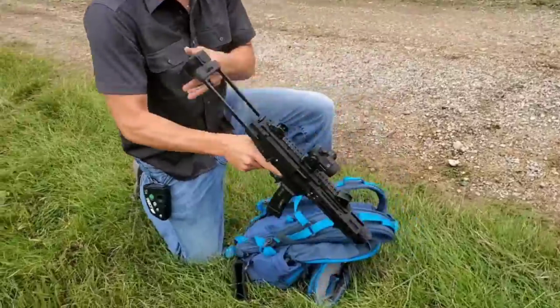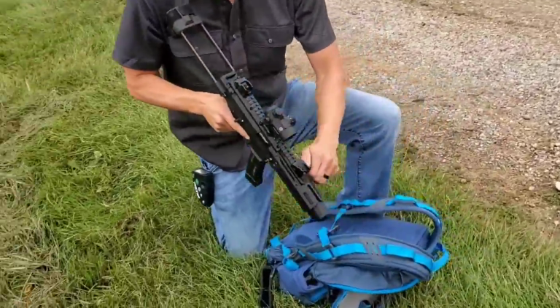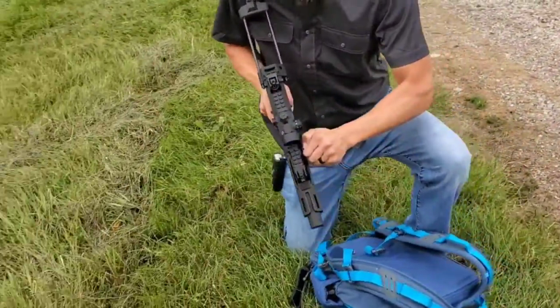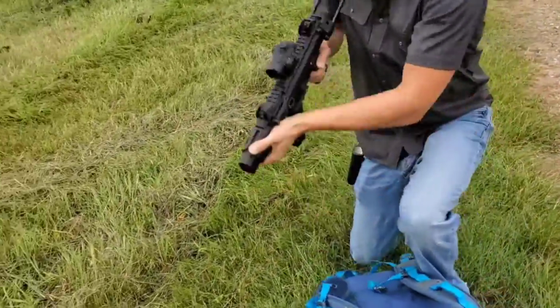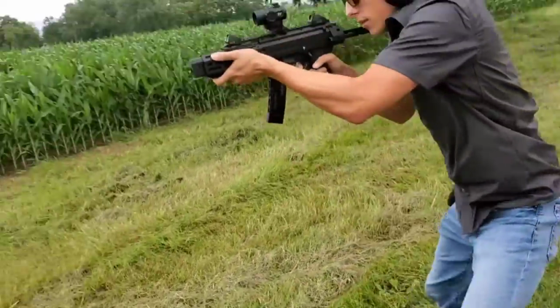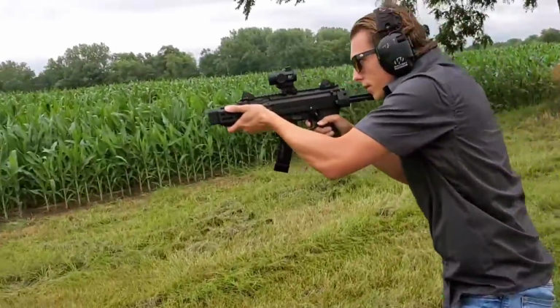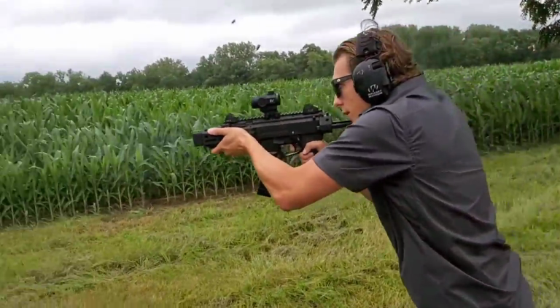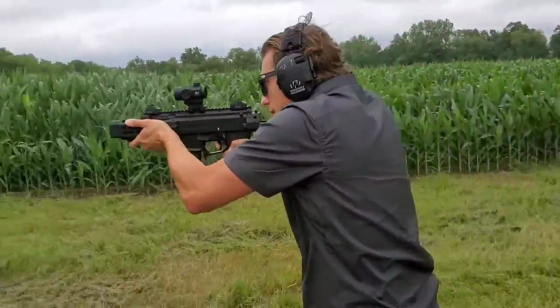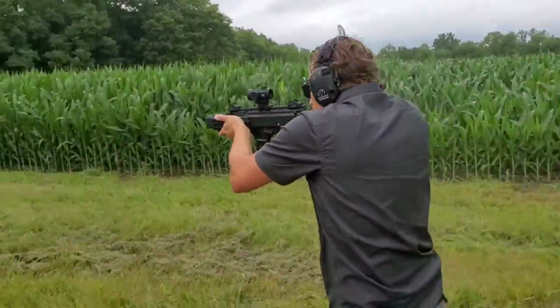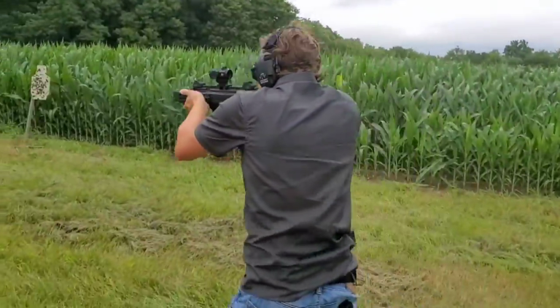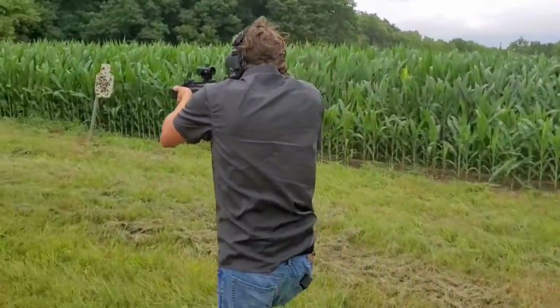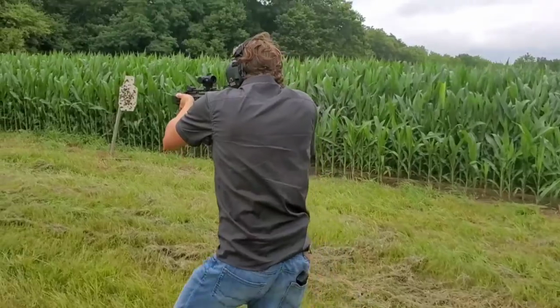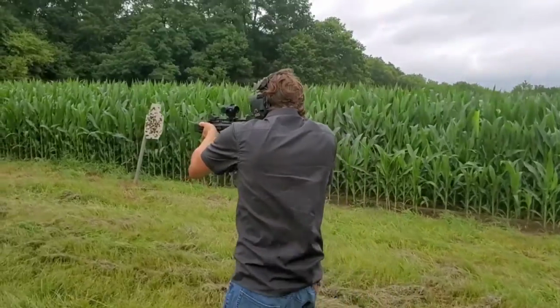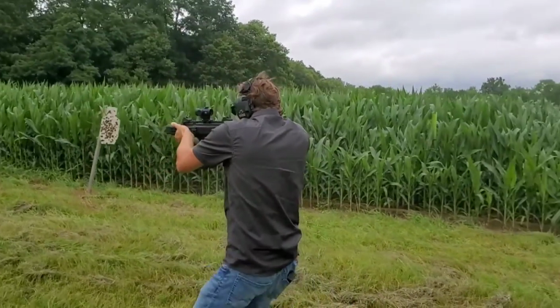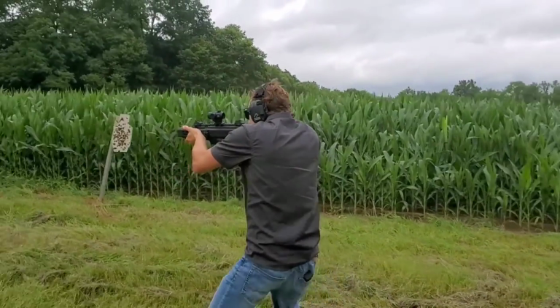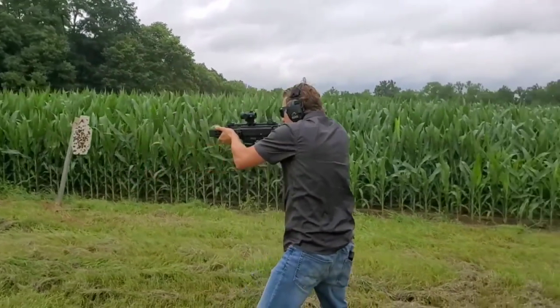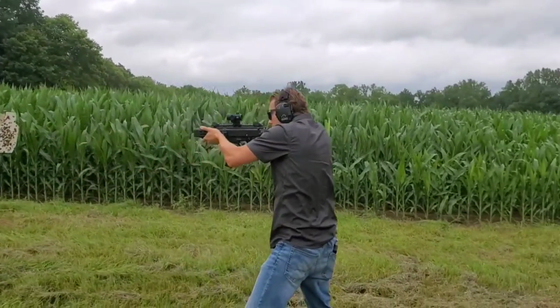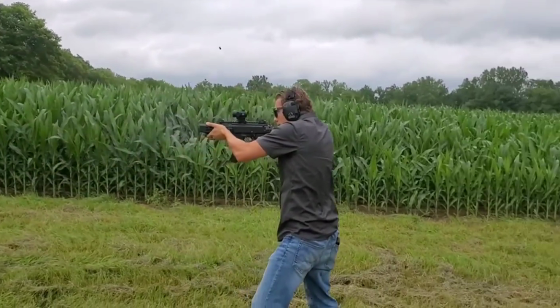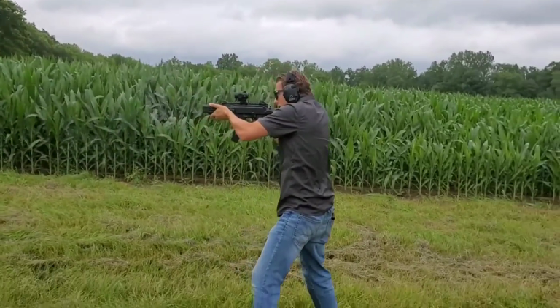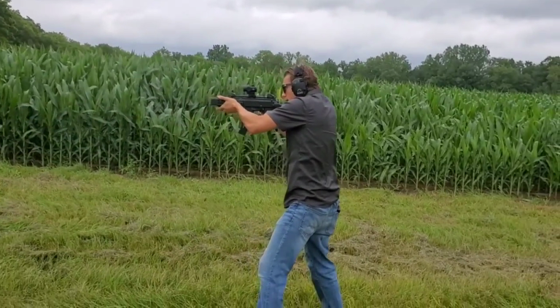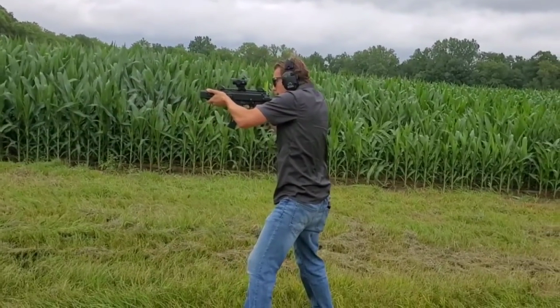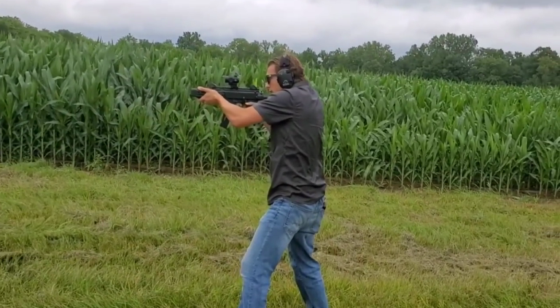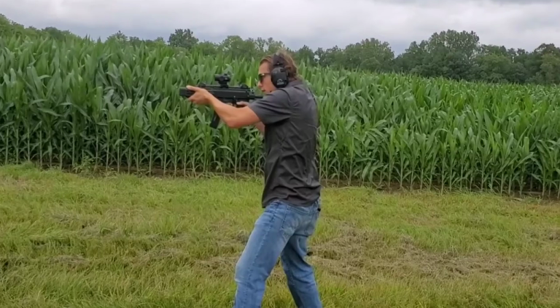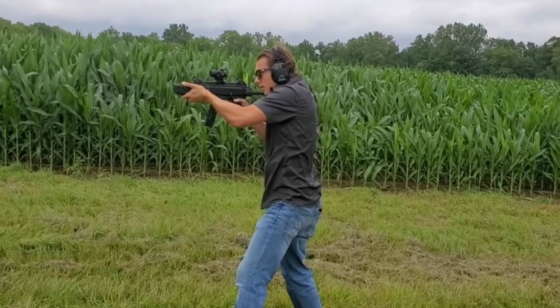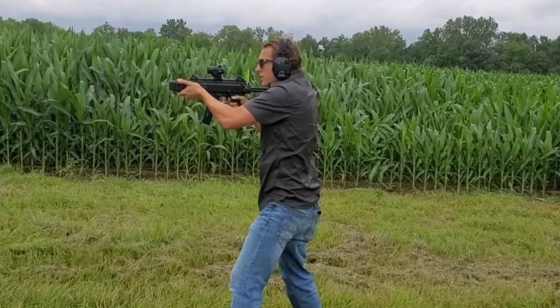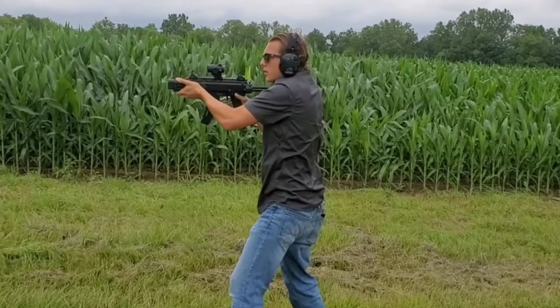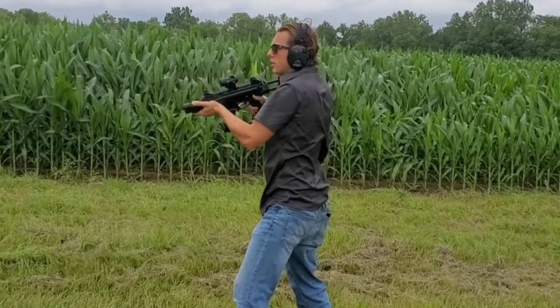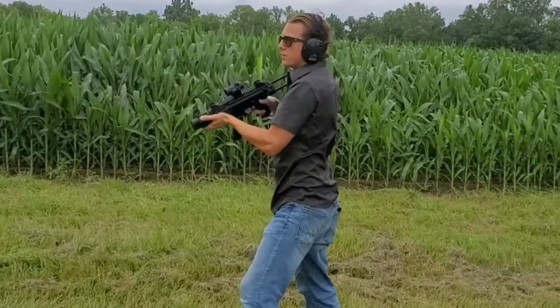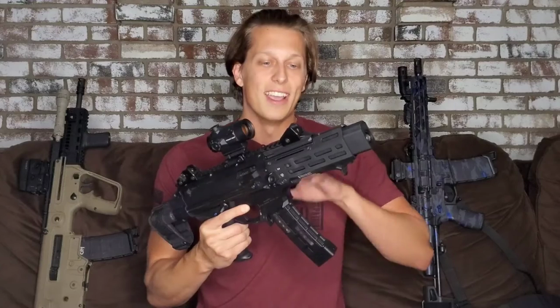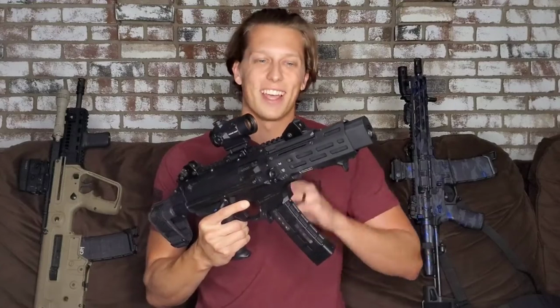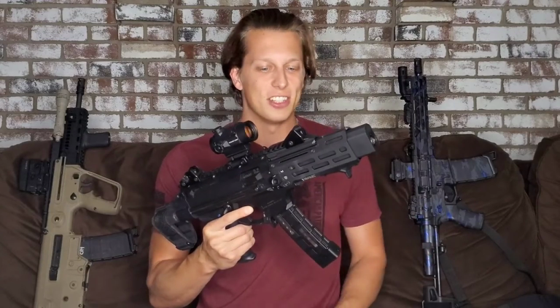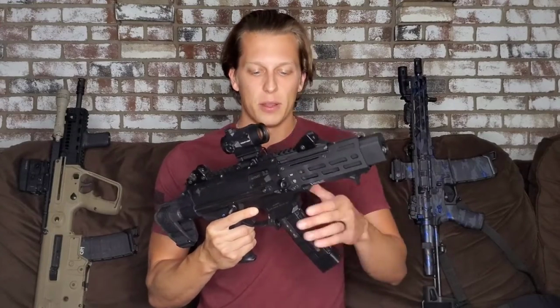The trigger is a Franklin Armory Binary Trigger, which is super fun and just makes this thing a little bit cooler to shoot. Not so much now because of ammo prices, so I don't use it nearly as much, but back when ammo prices were more manageable it was a lot of fun to play with.